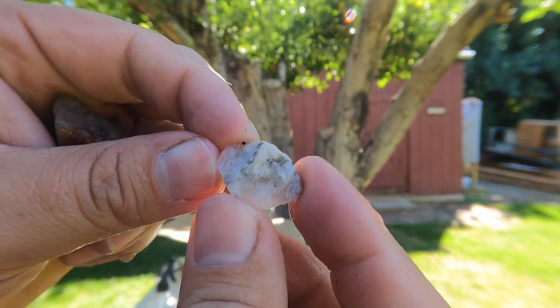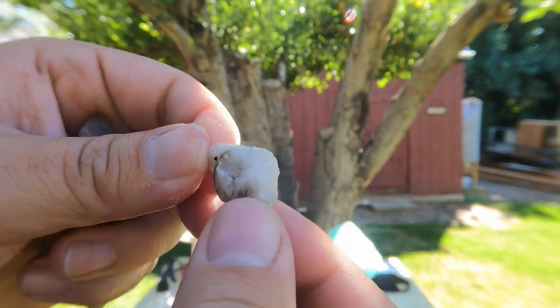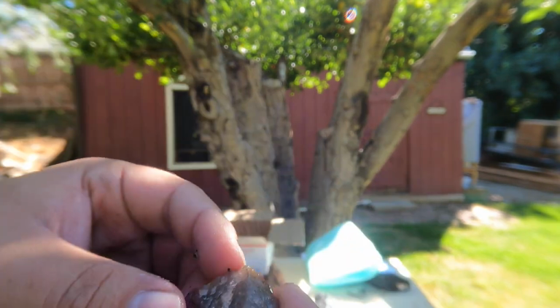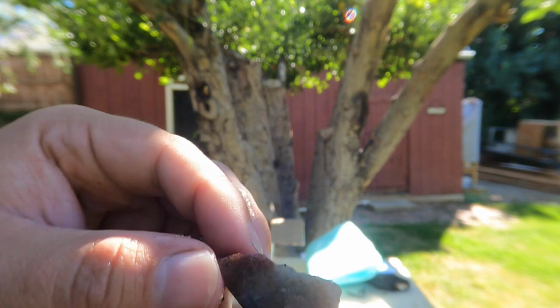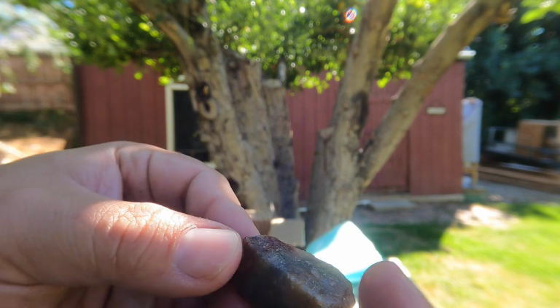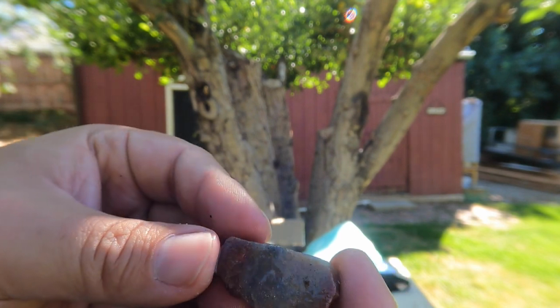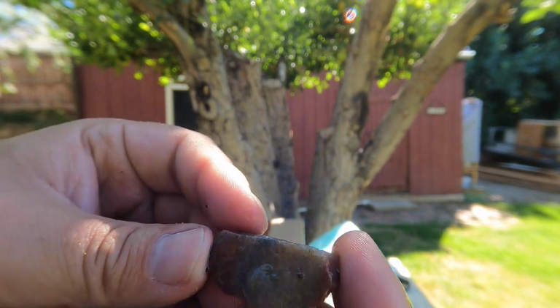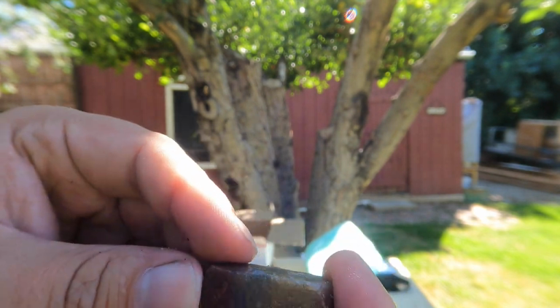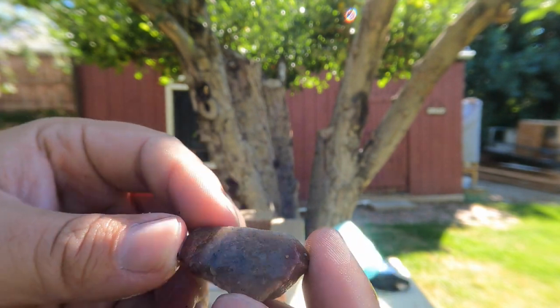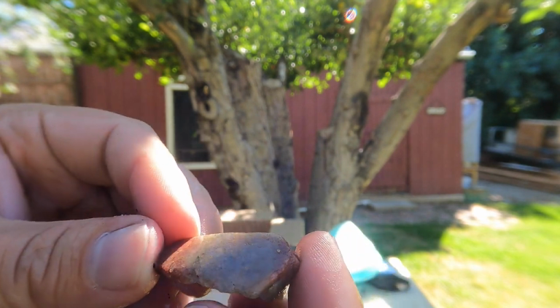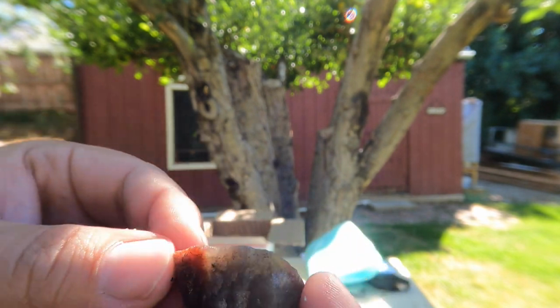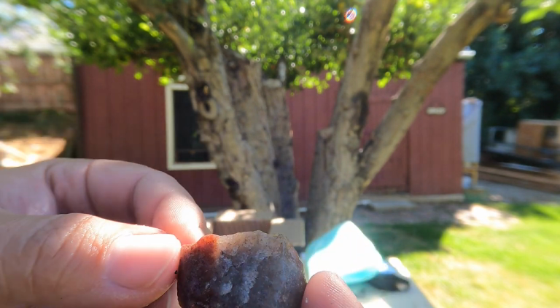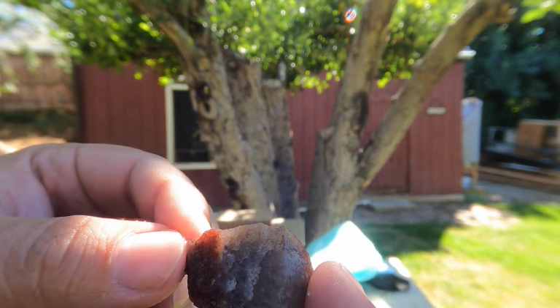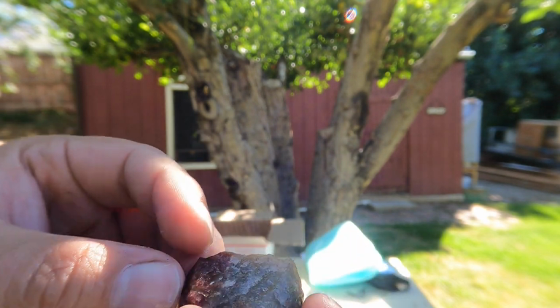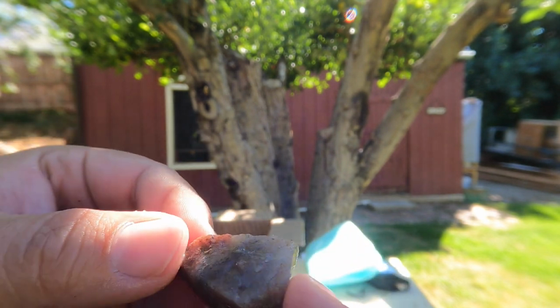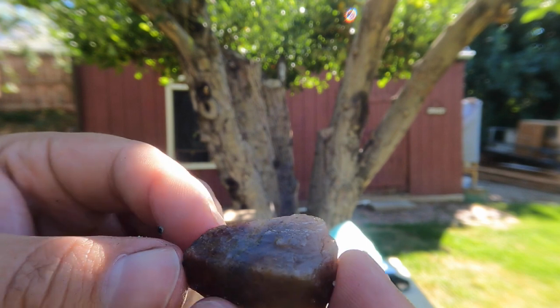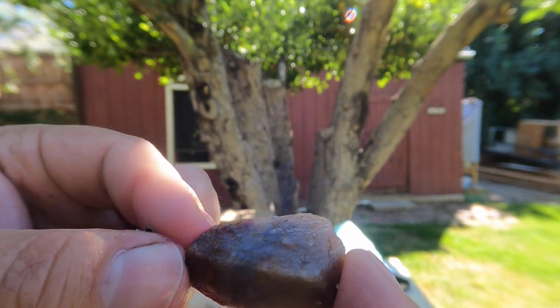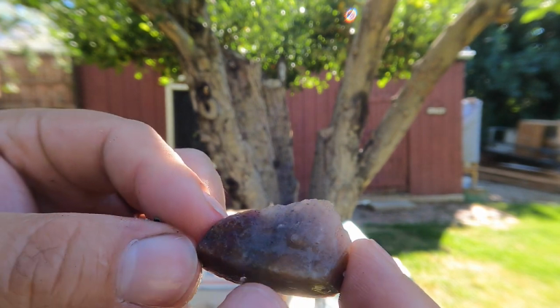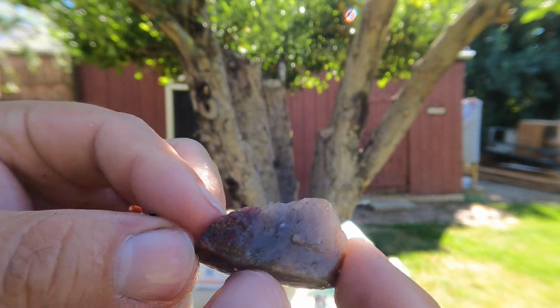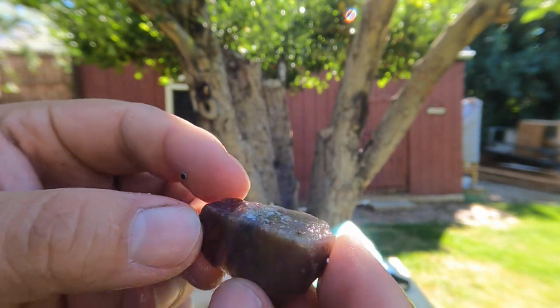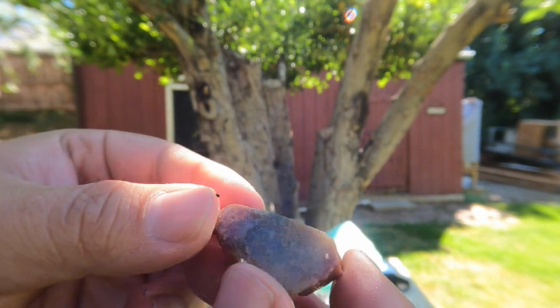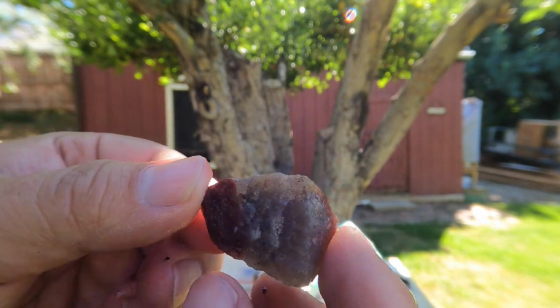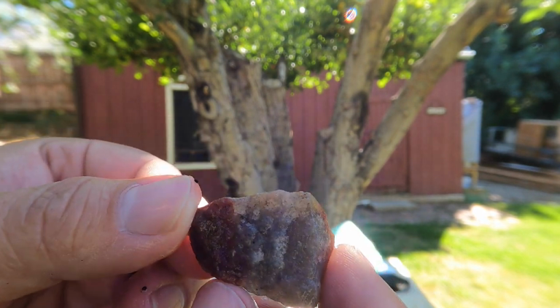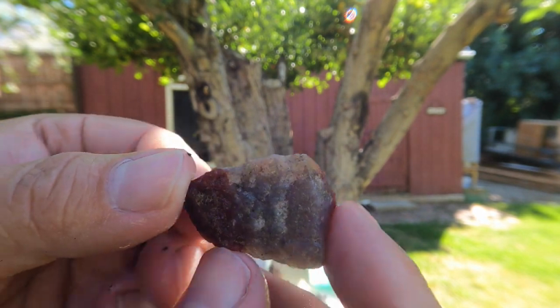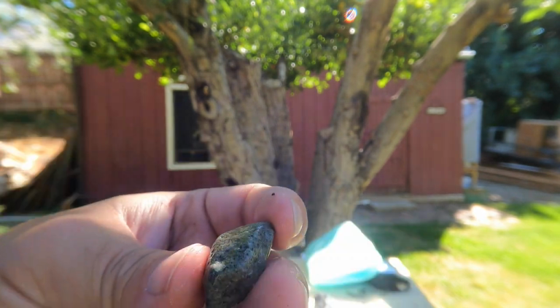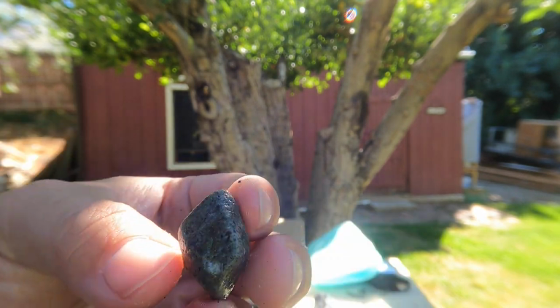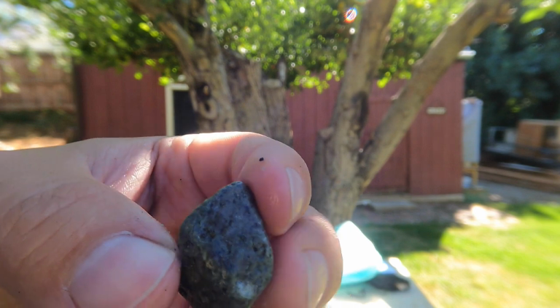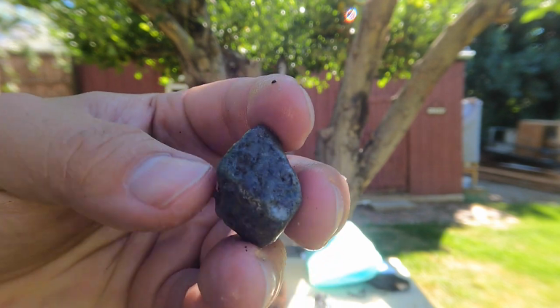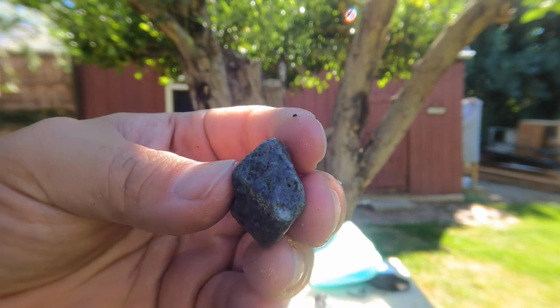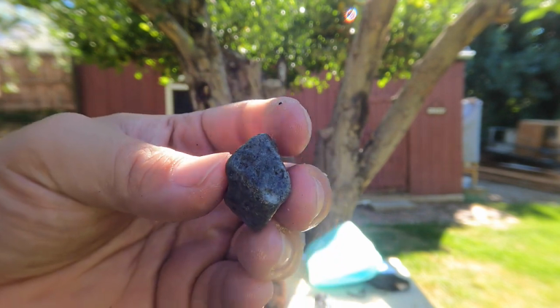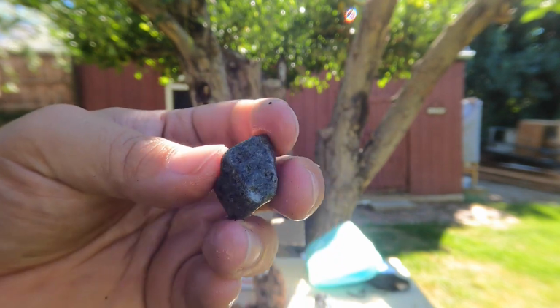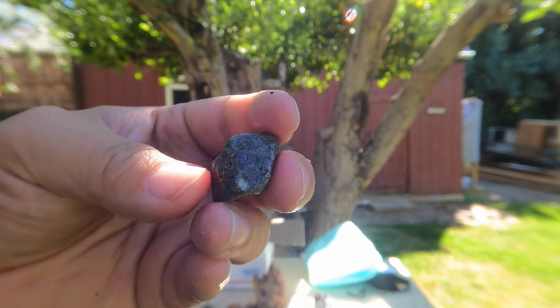So we have what looks to be mostly quartz — kind of a darker colored quartz. And this is kind of a nice green volcanic rock.